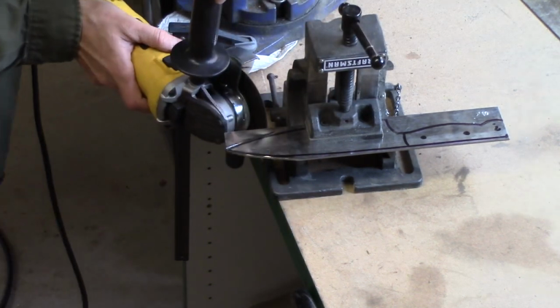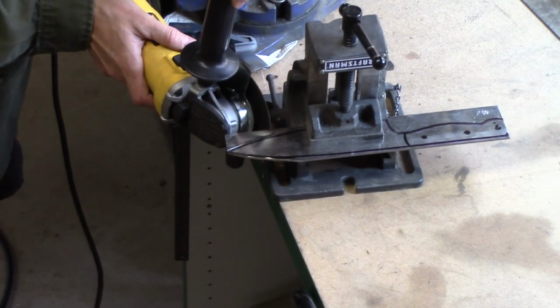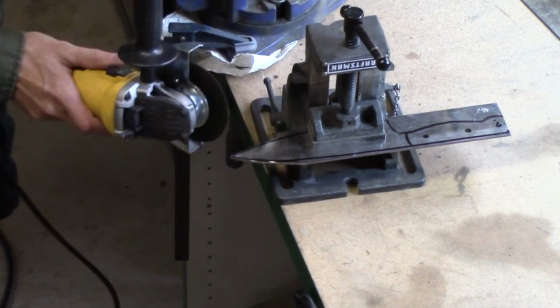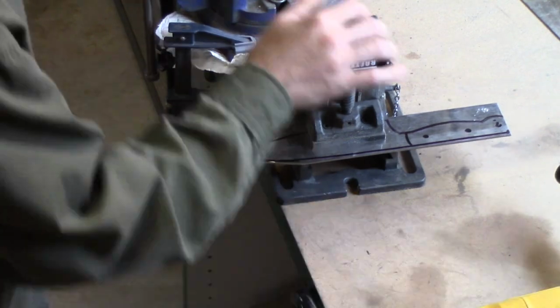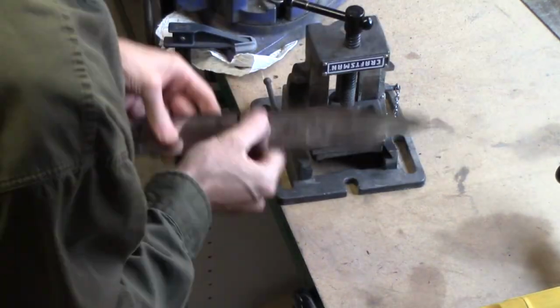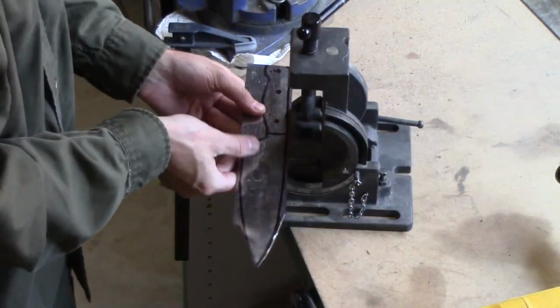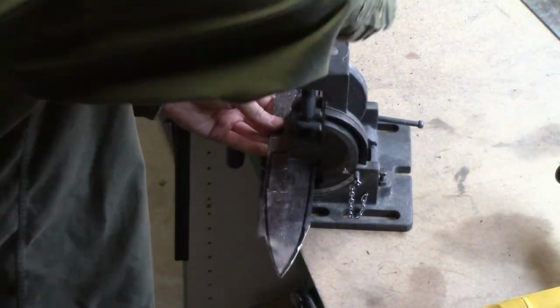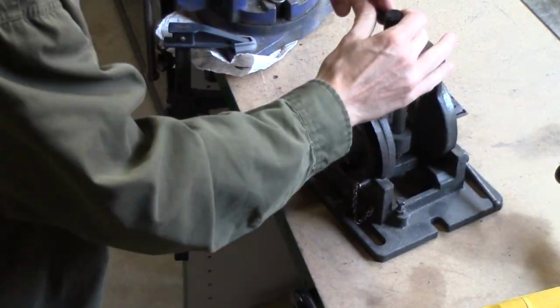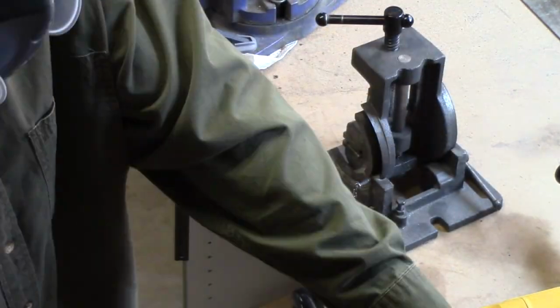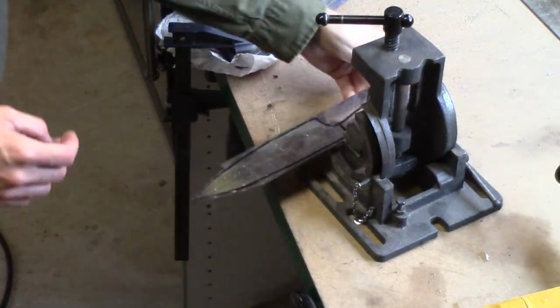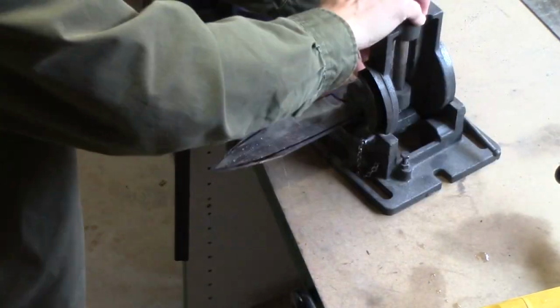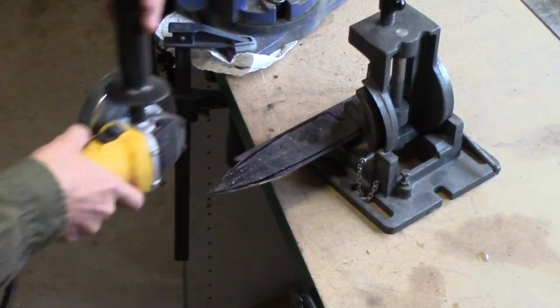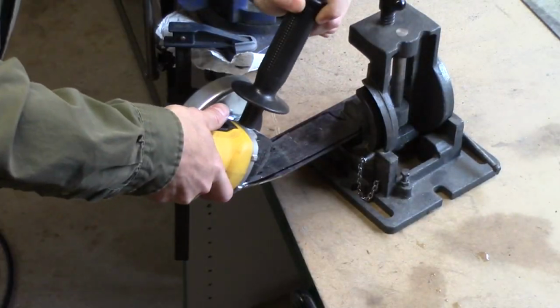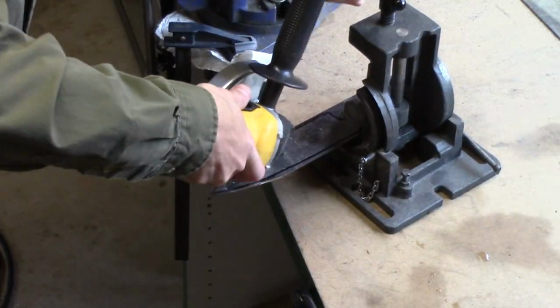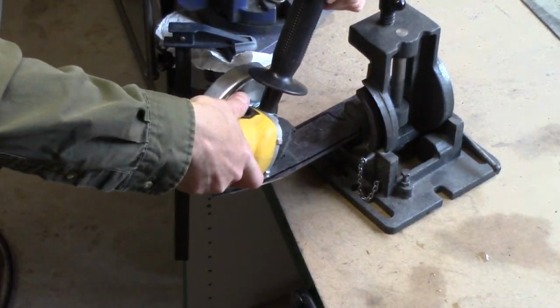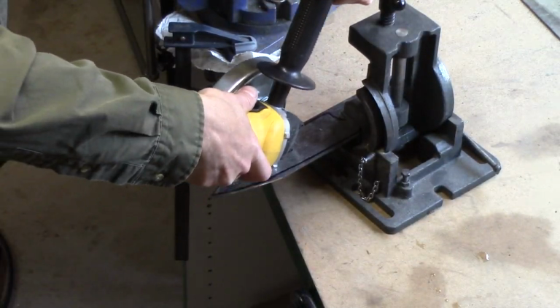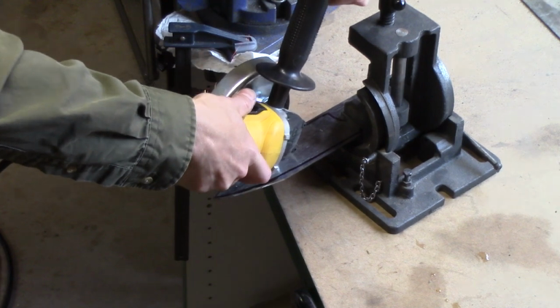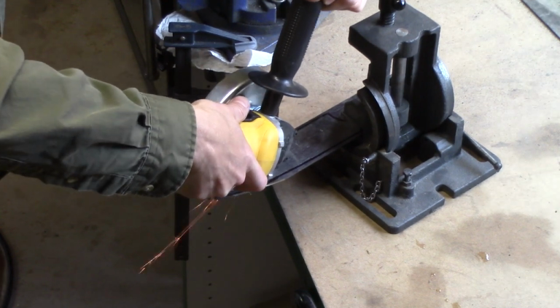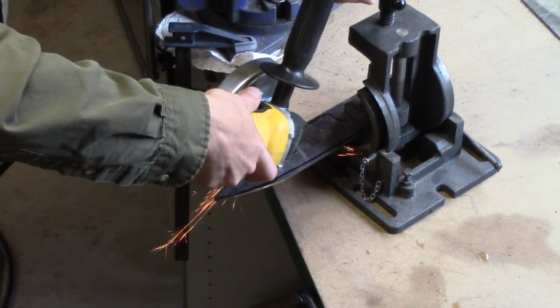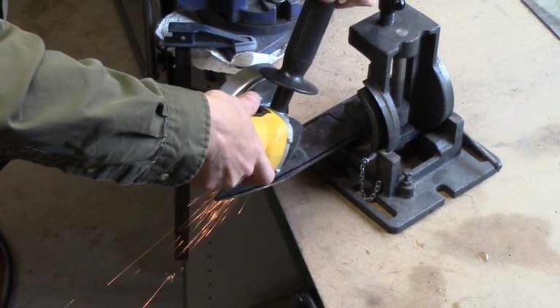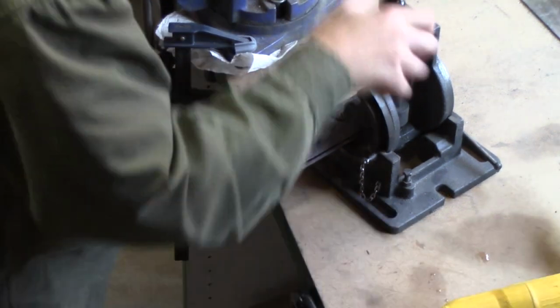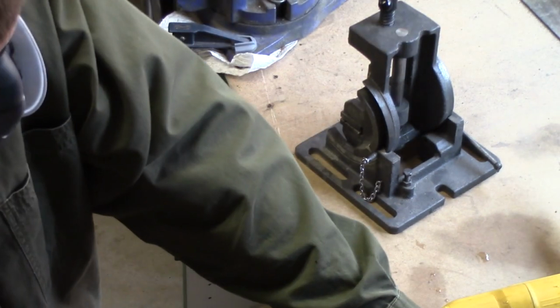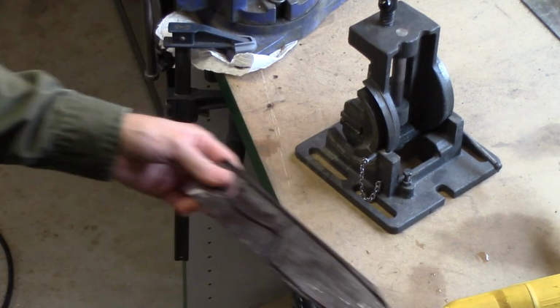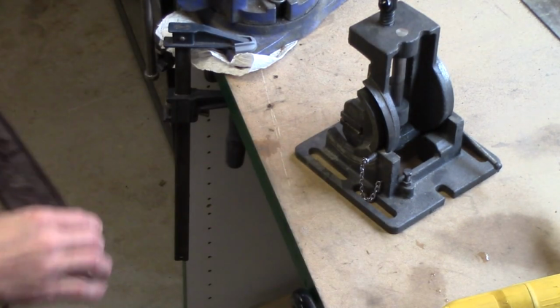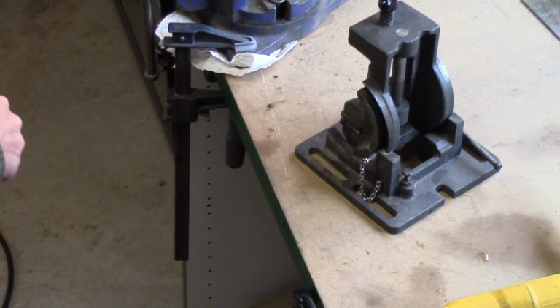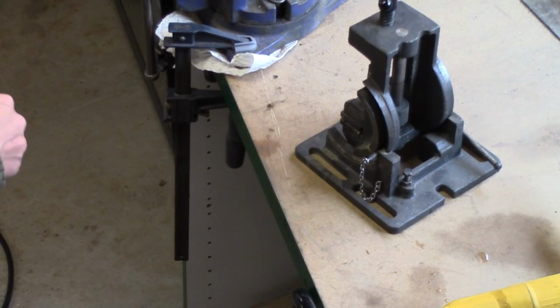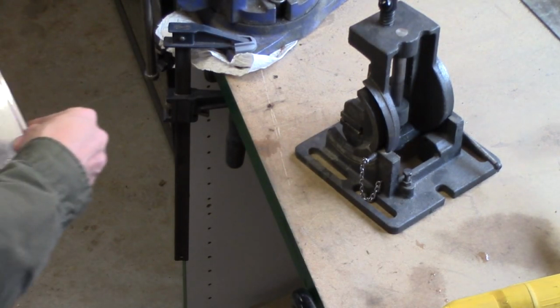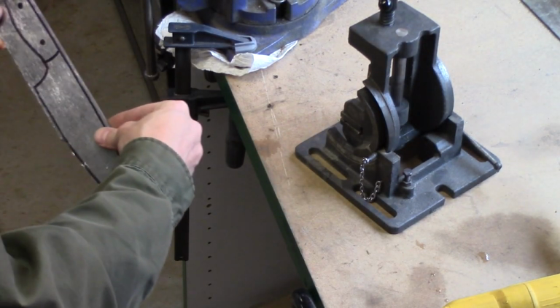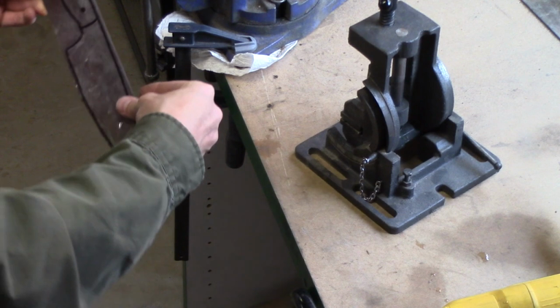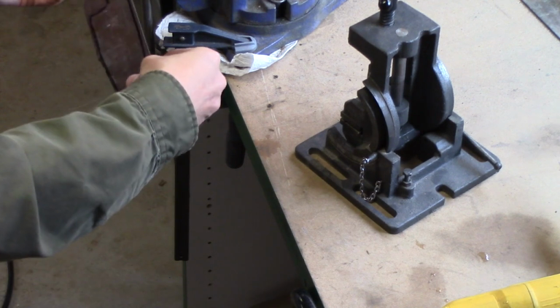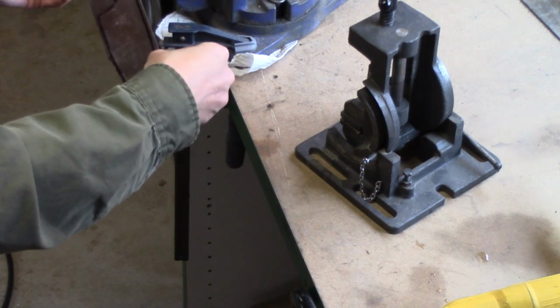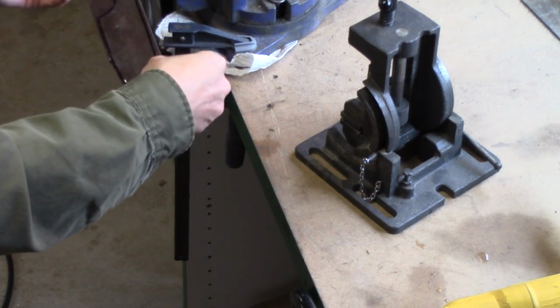The vise I use for this just kind of floats around my workbench because I turn it in so many different directions, and I really don't have a whole lot of maneuverability when I bolt it down.